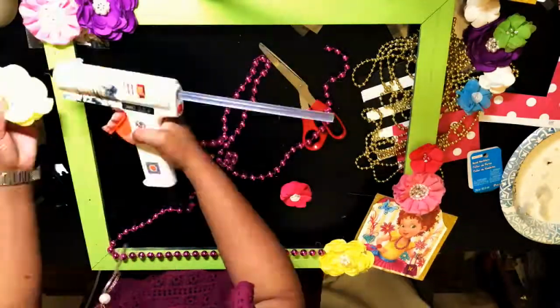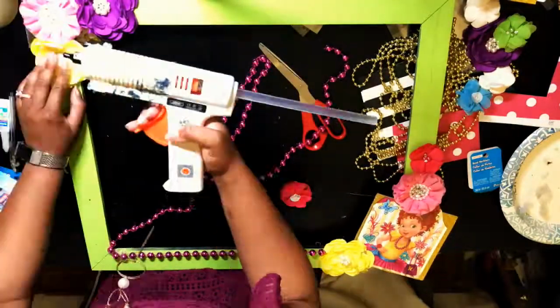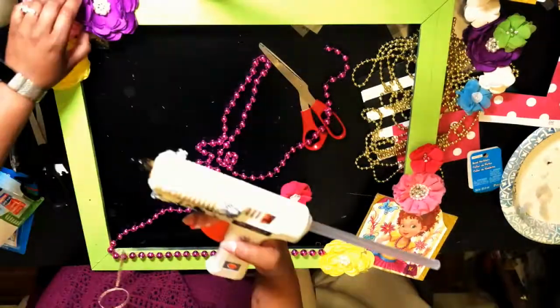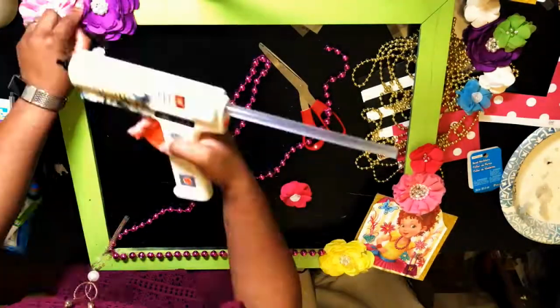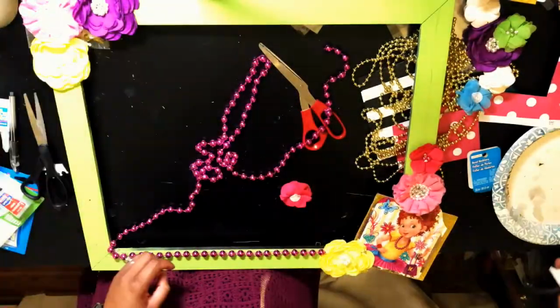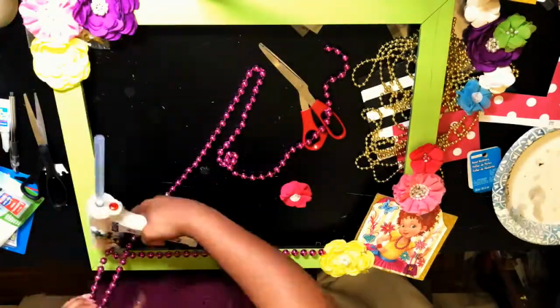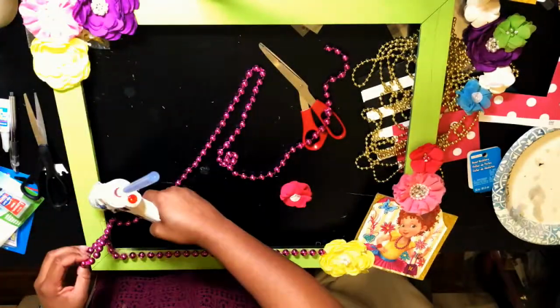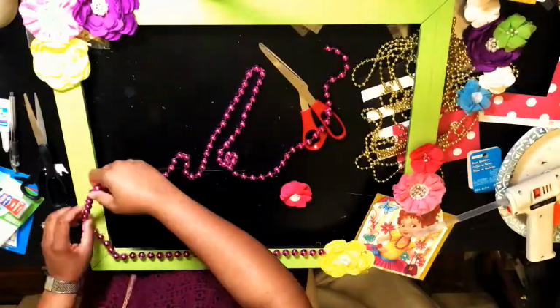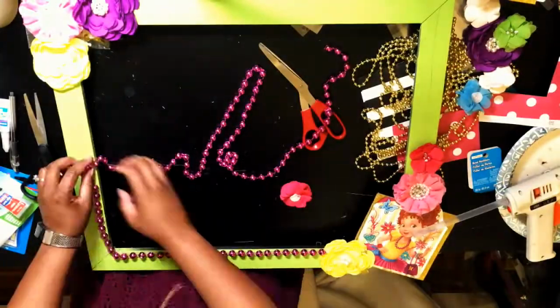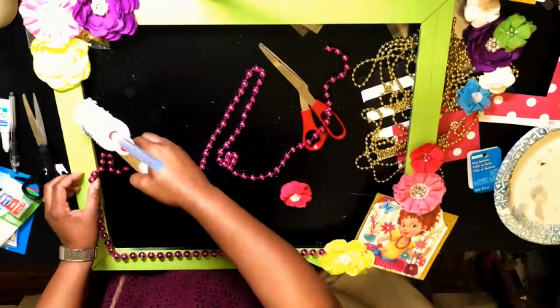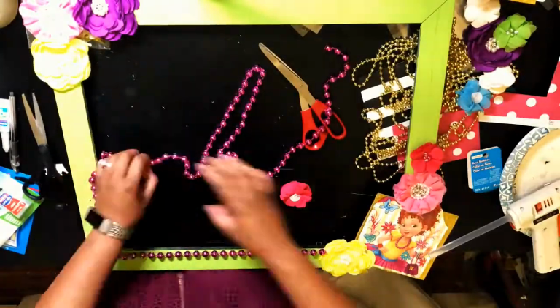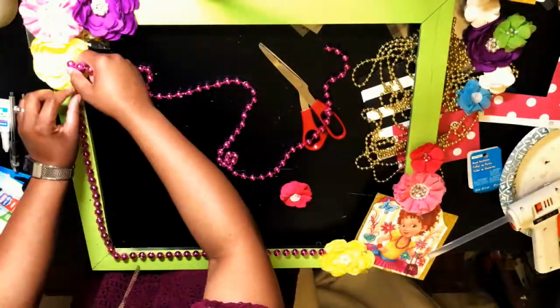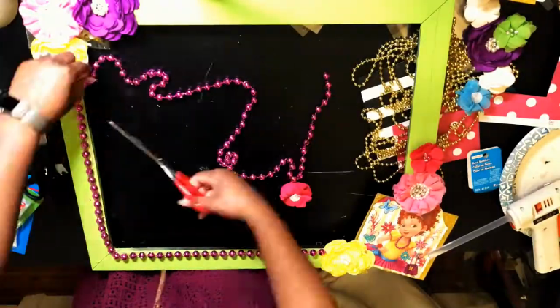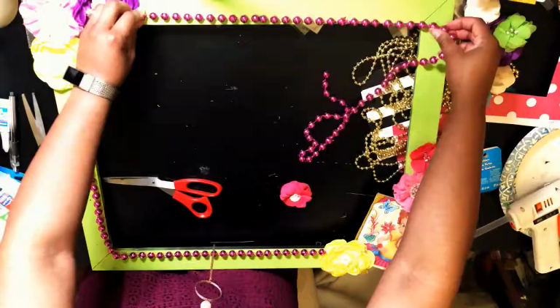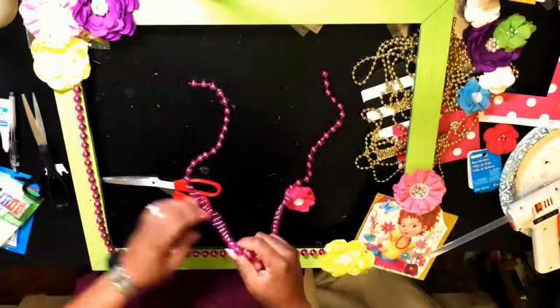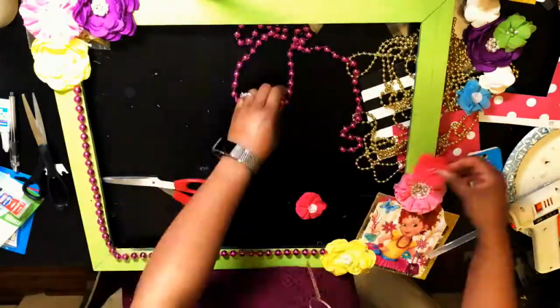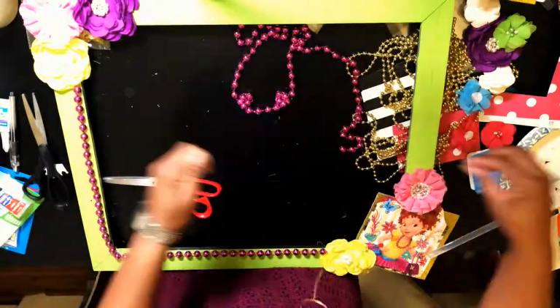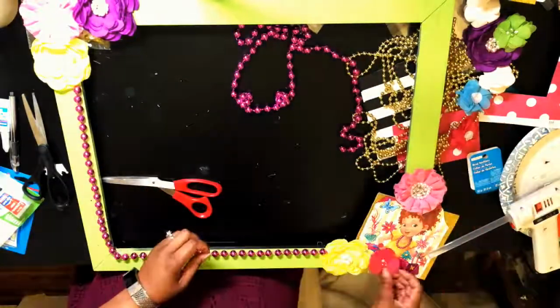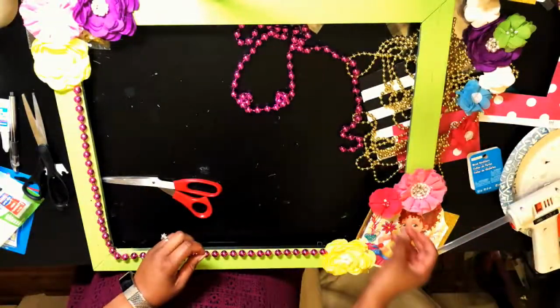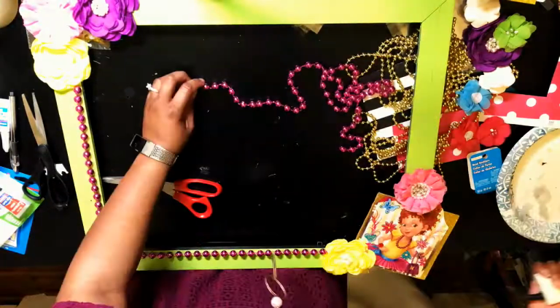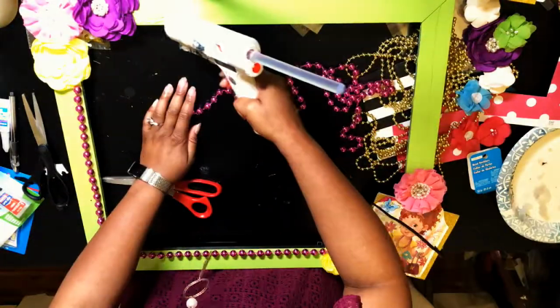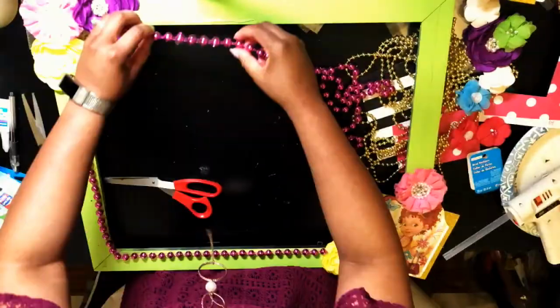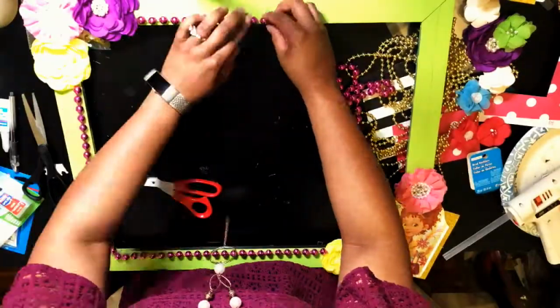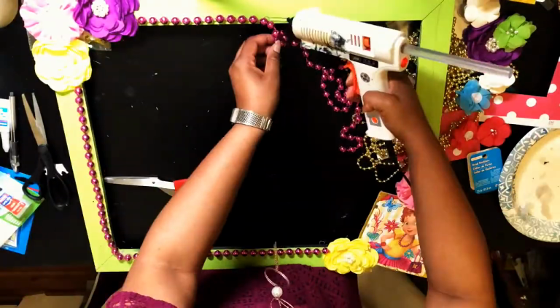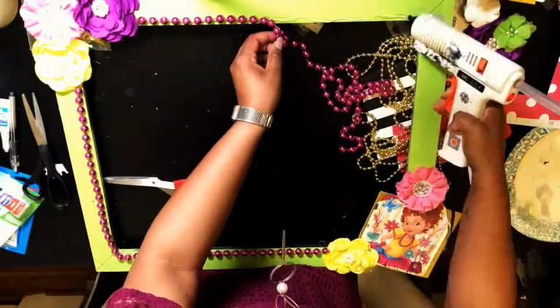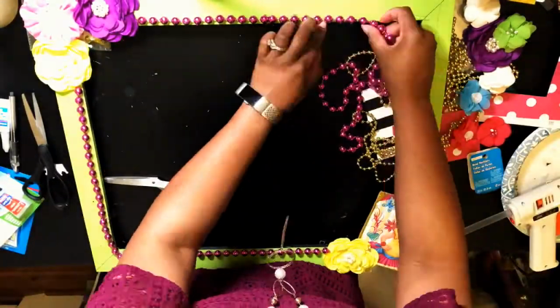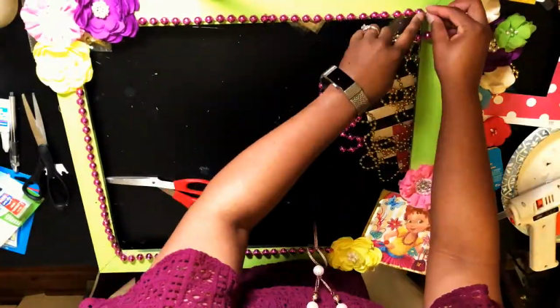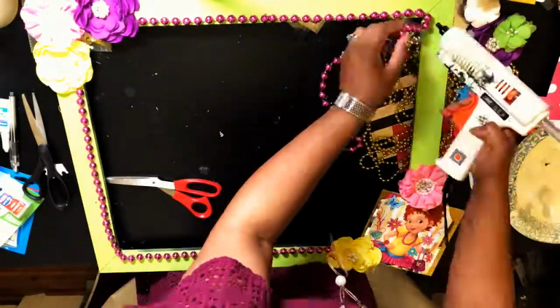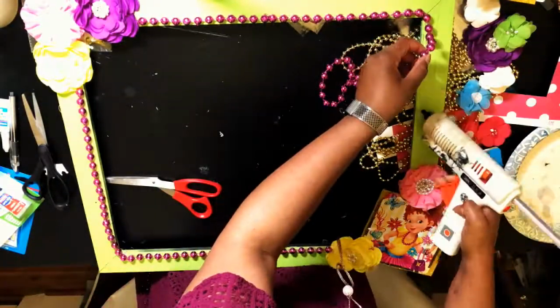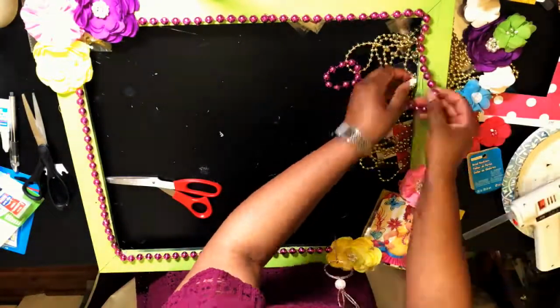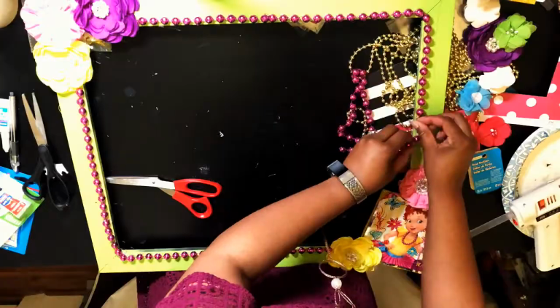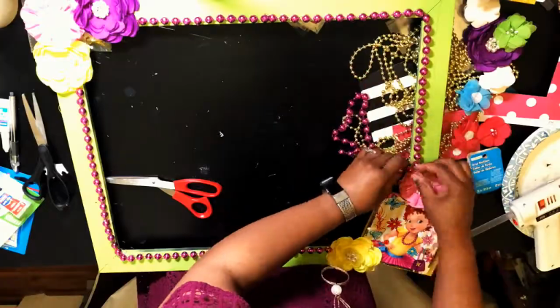Unsure if I'd make it all the way around, I decided to glue more flowers, just to be on the safe side. After adding a few more beads, I completed the frame in time for the party.